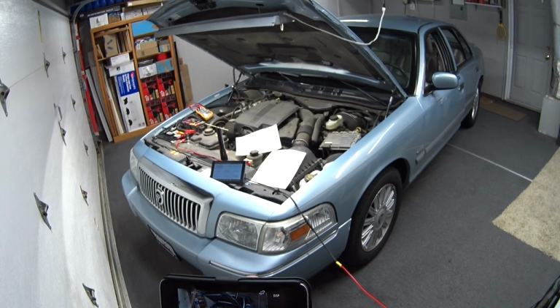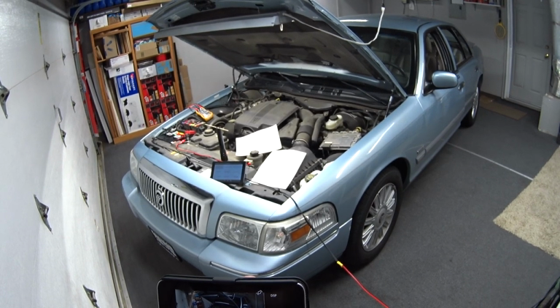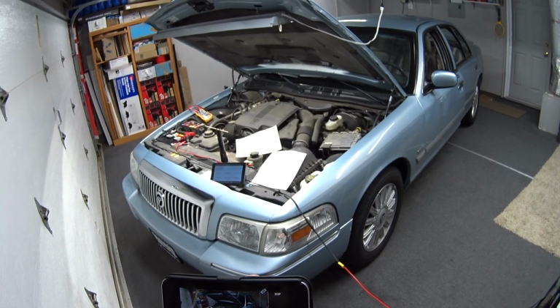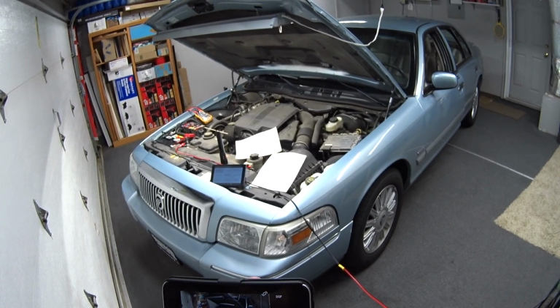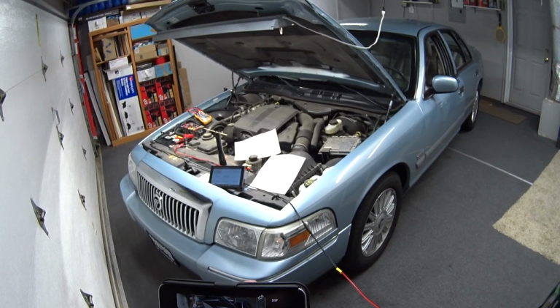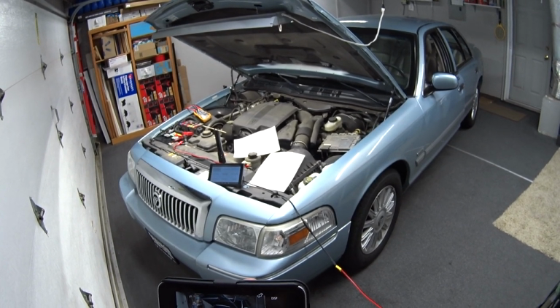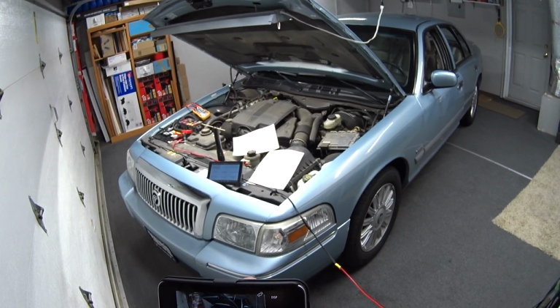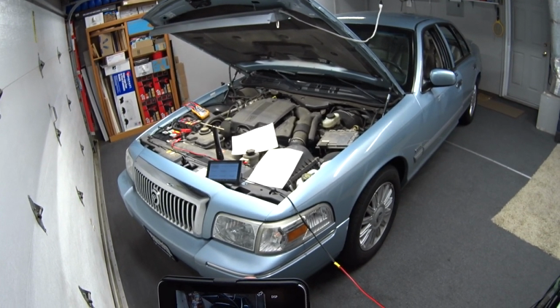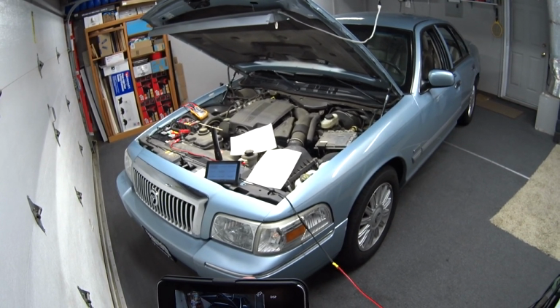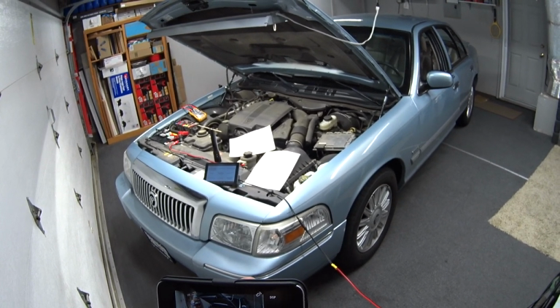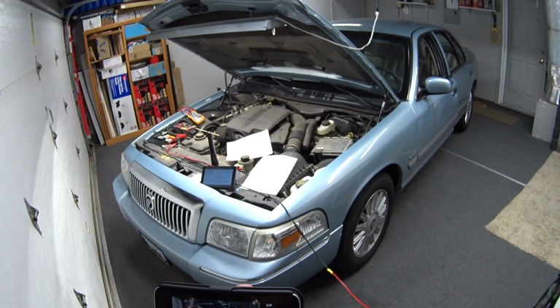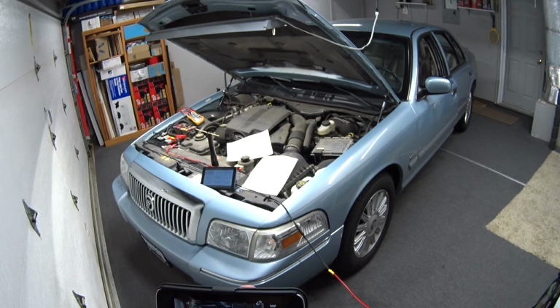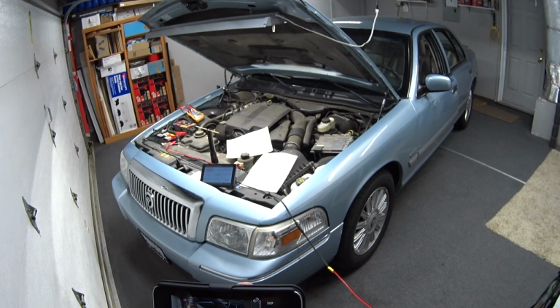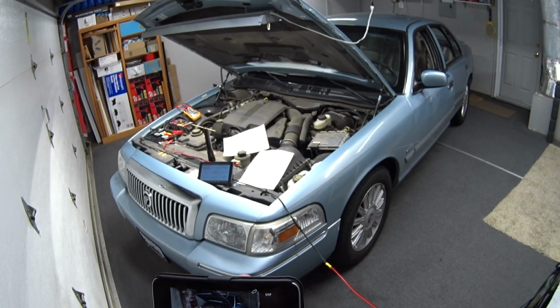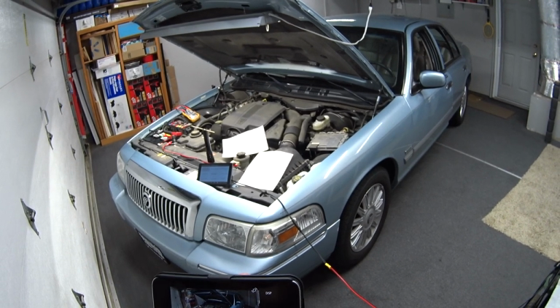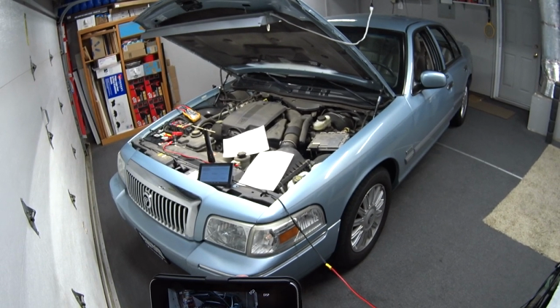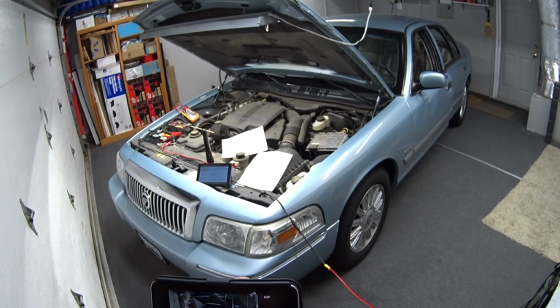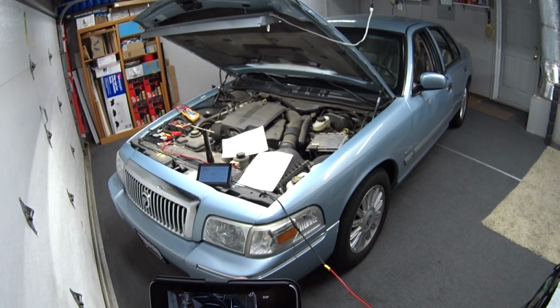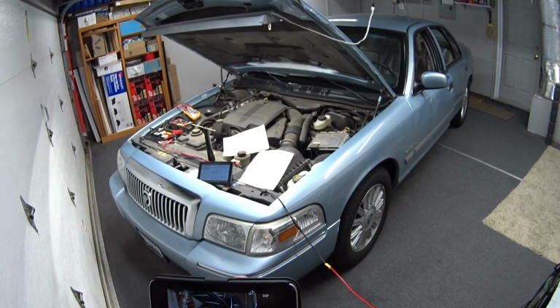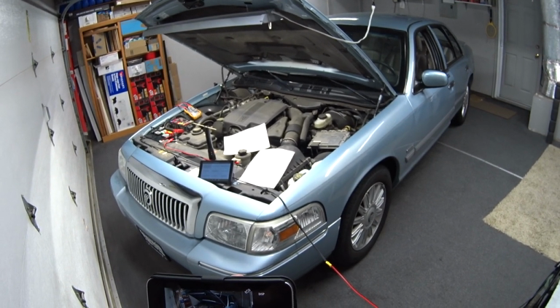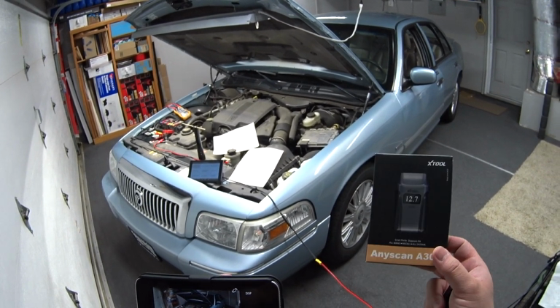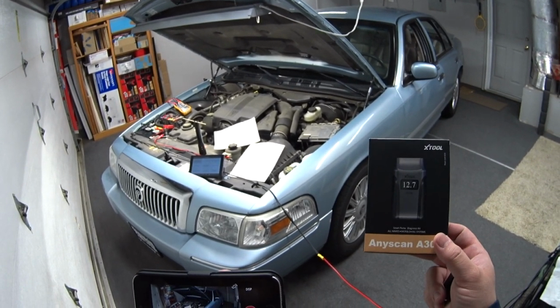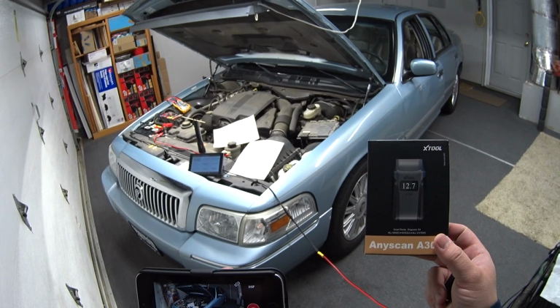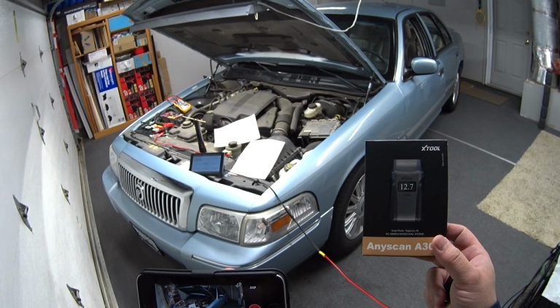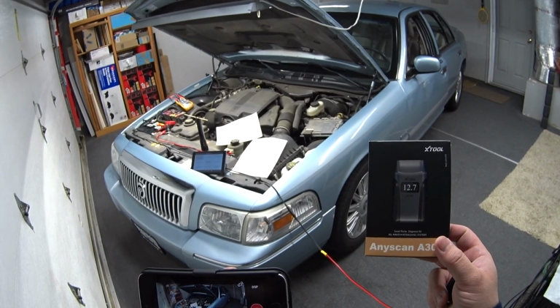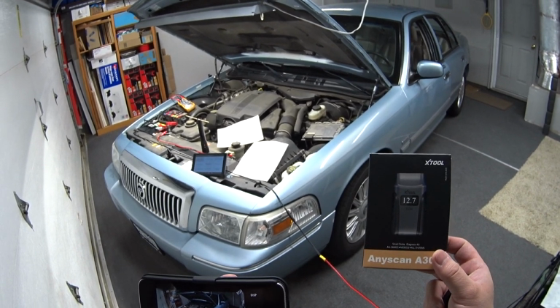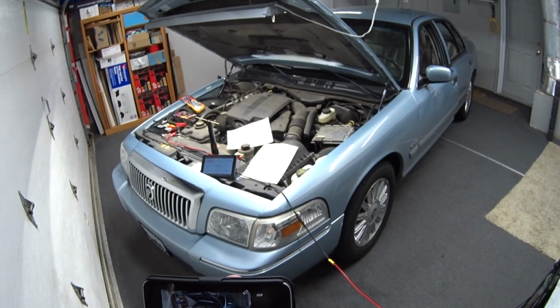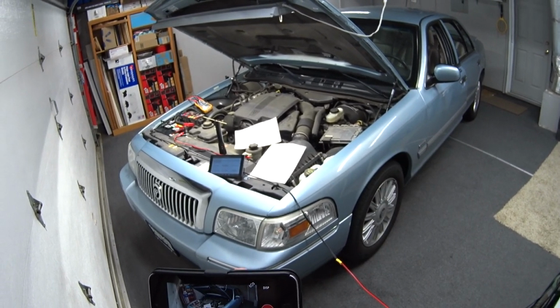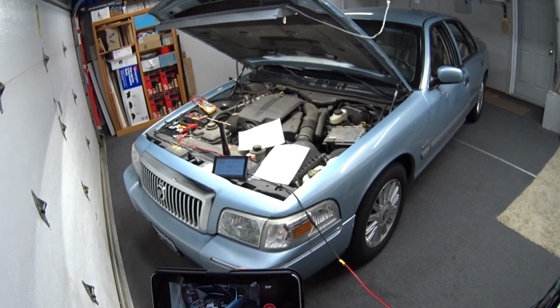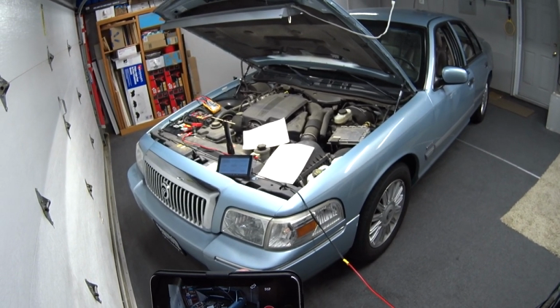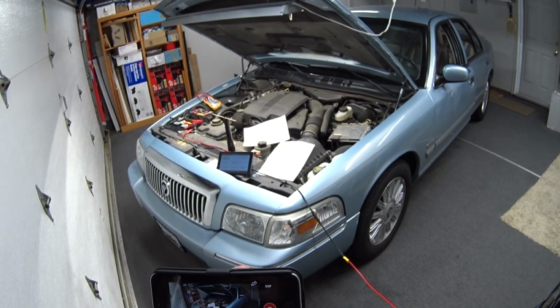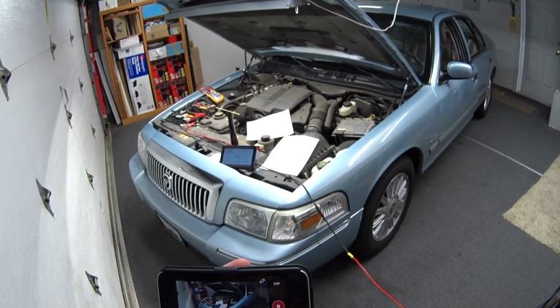I'd like to show you how the scan tool can turn on the cooling fan, and then I want to give you some other optional tips.